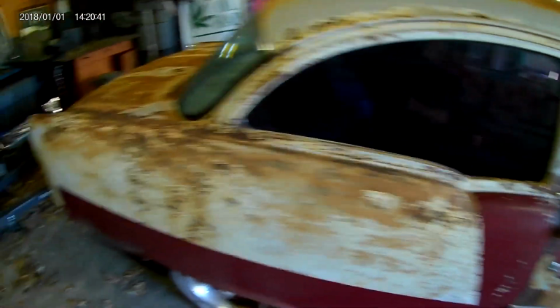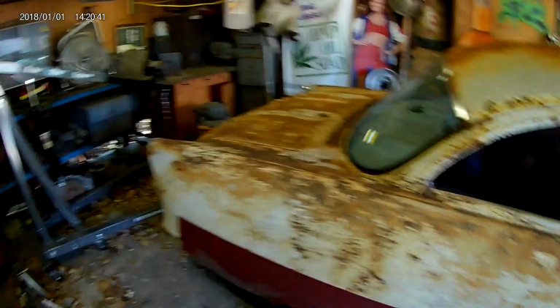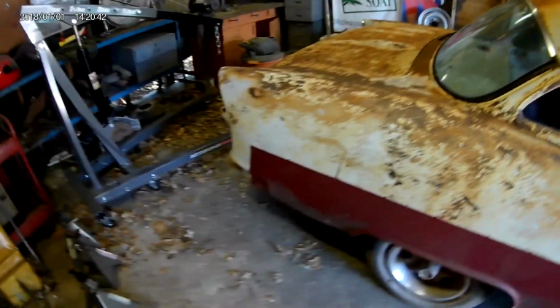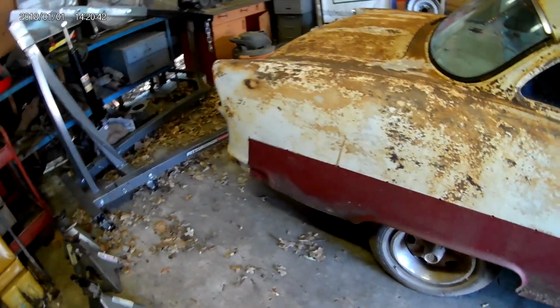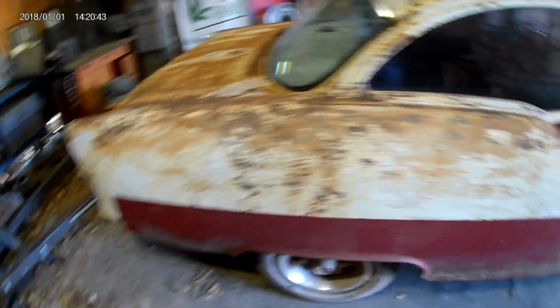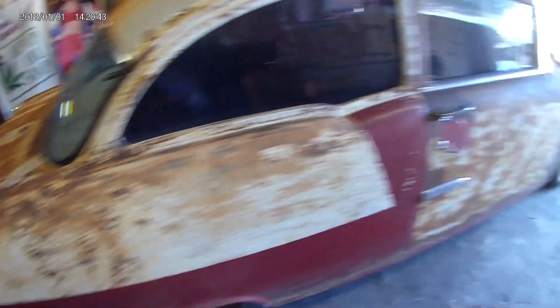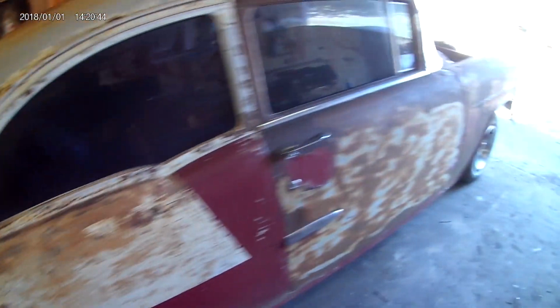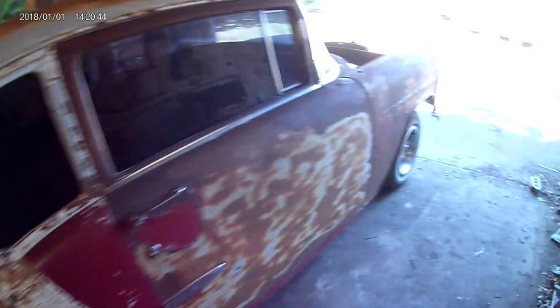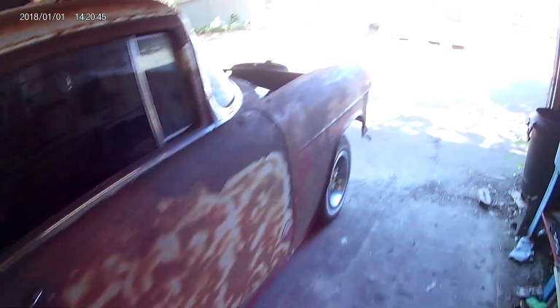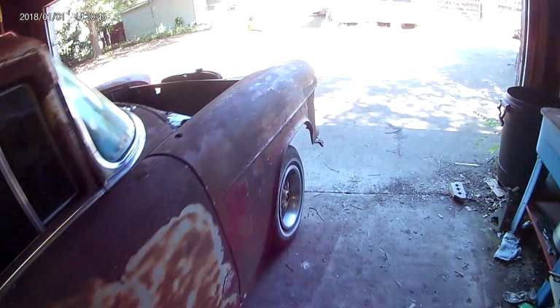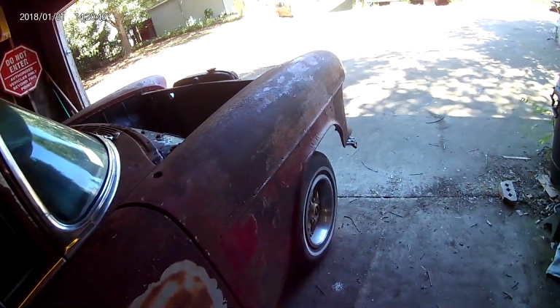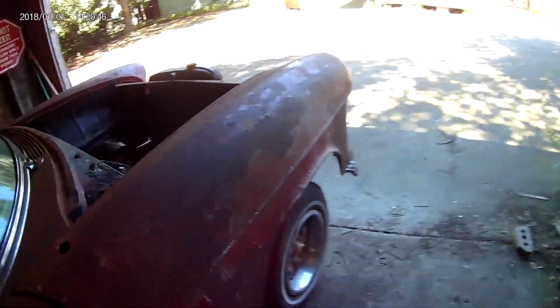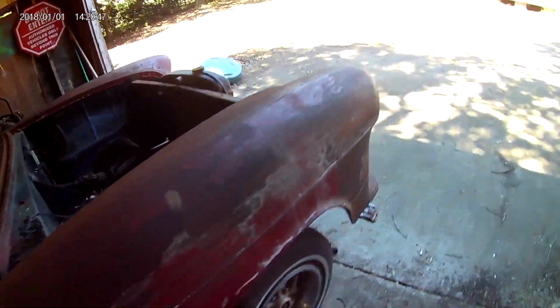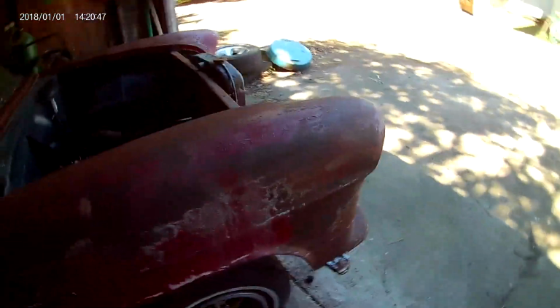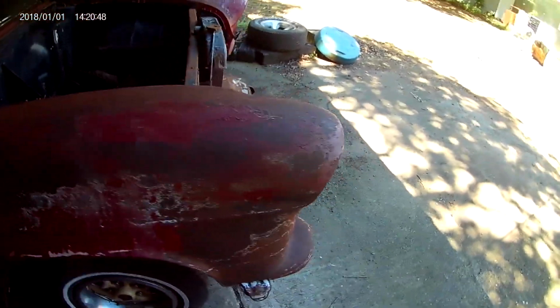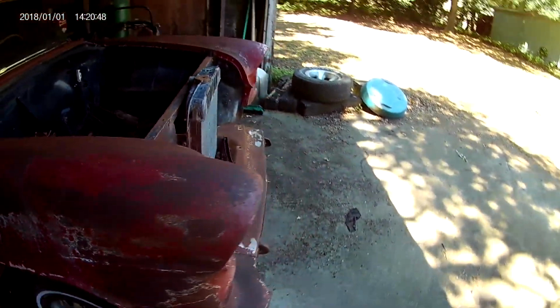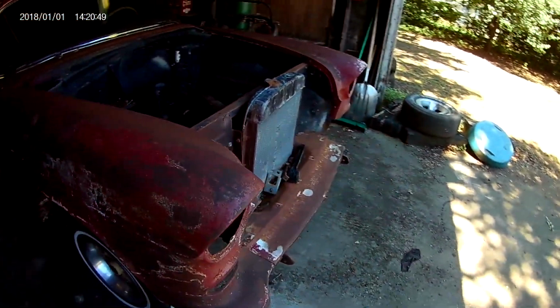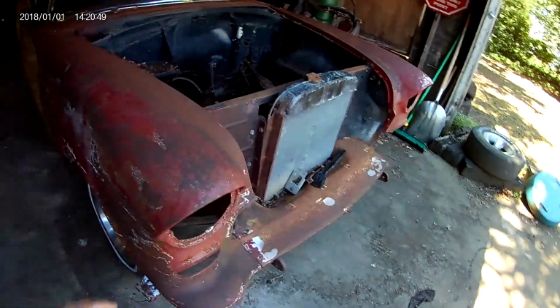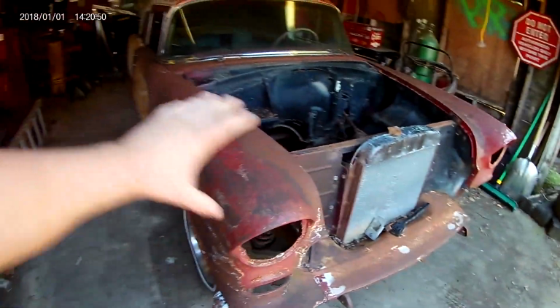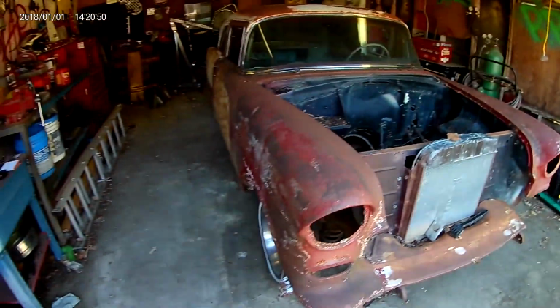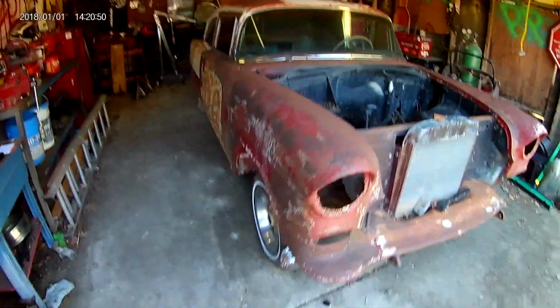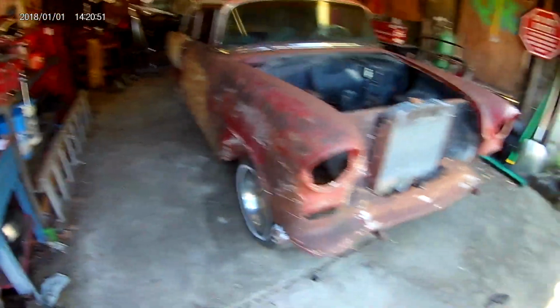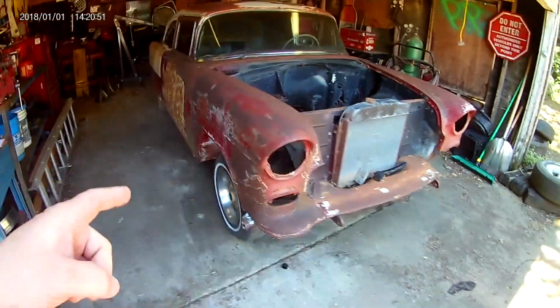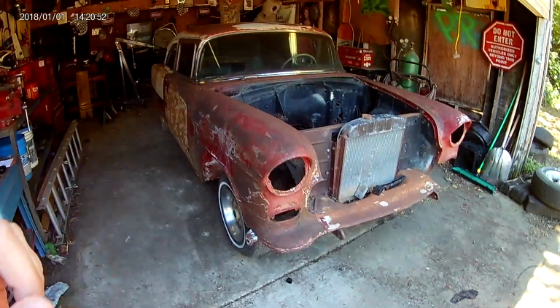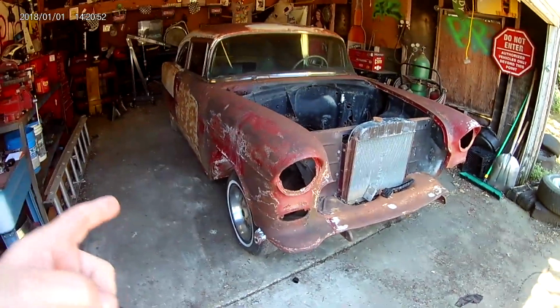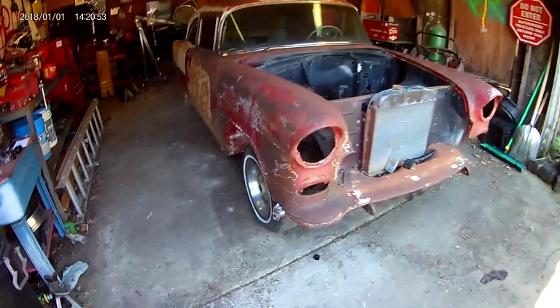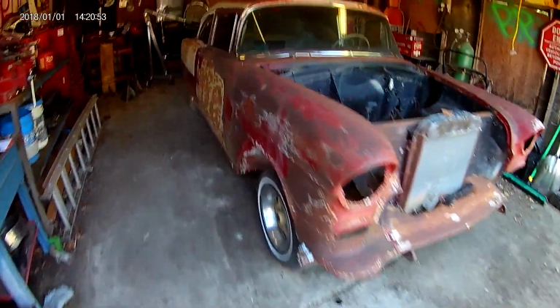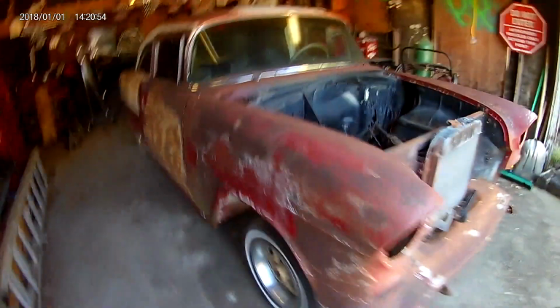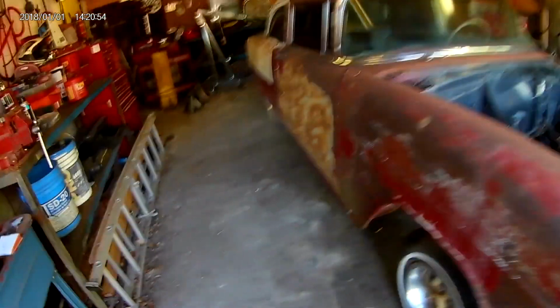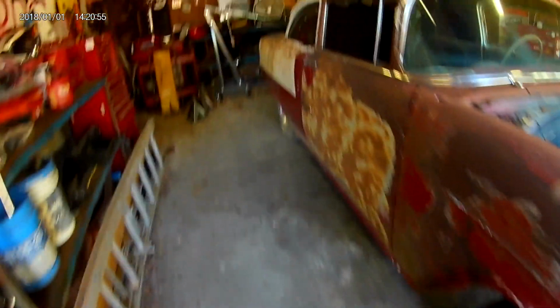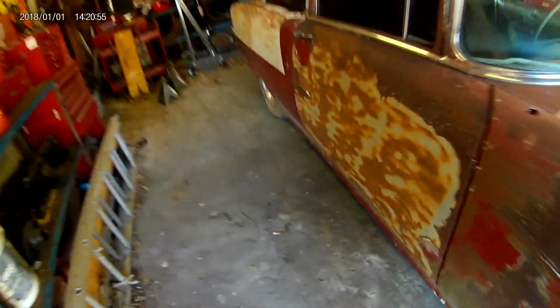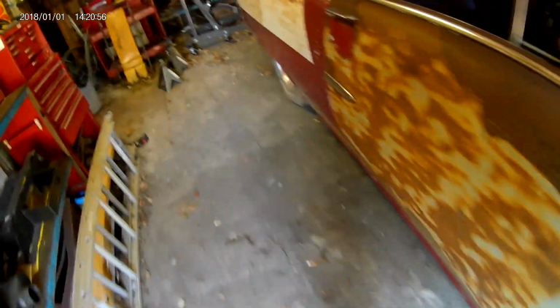Finally getting ready to start on the 55 project. It's been a long time coming. My goal for today is to get this thing pushed out of here, blow these fenders and doors off, then I'm going to come in here with a pressure washer.